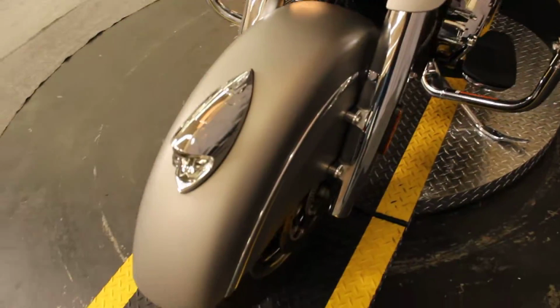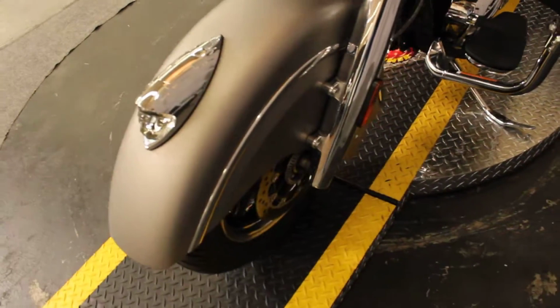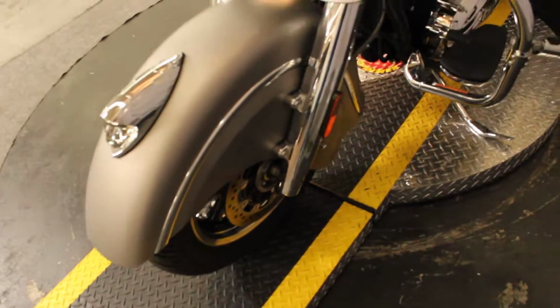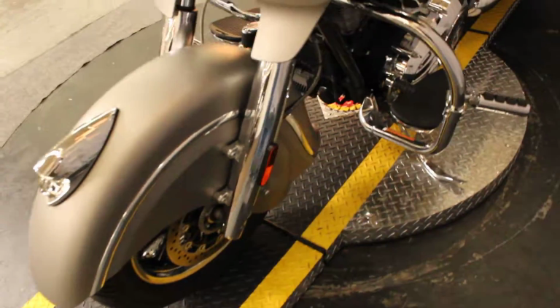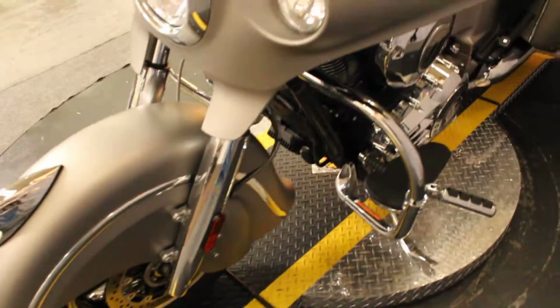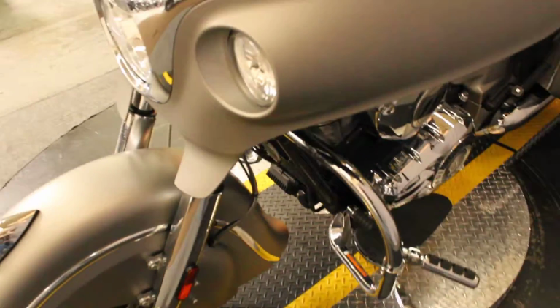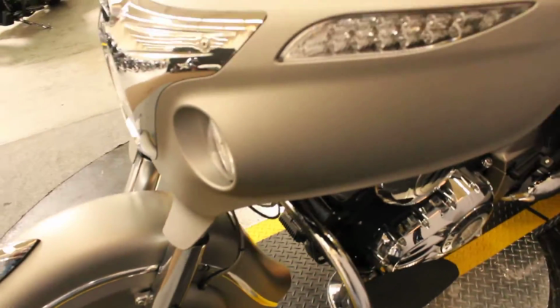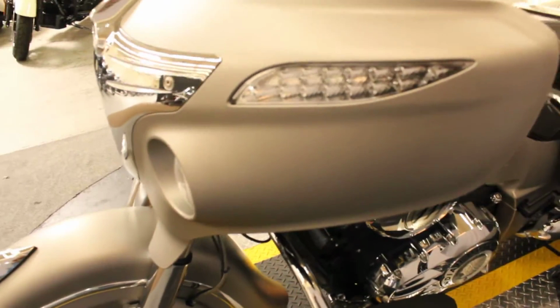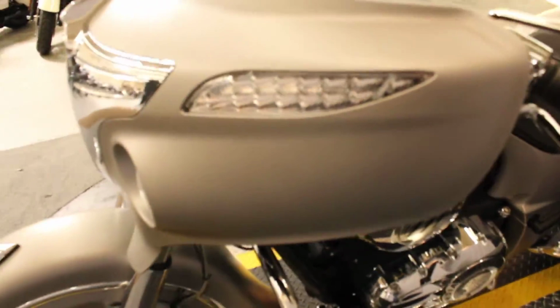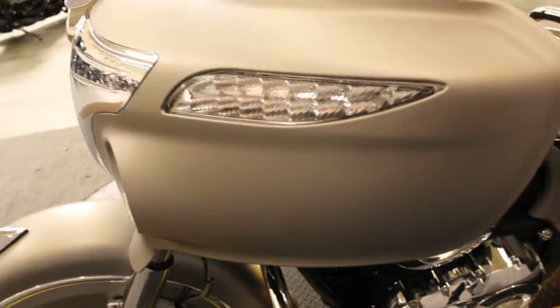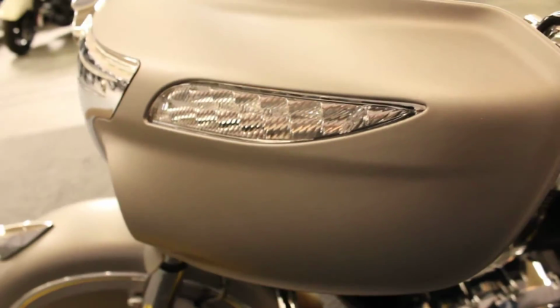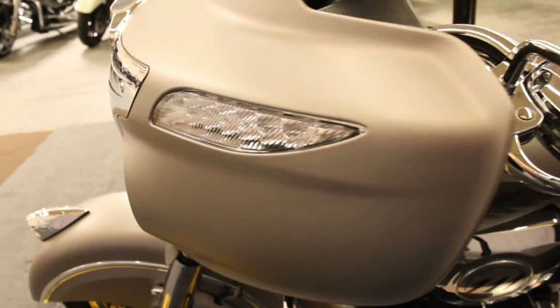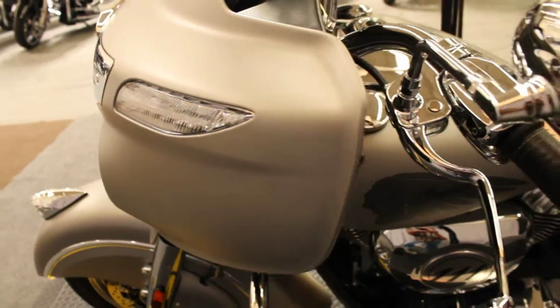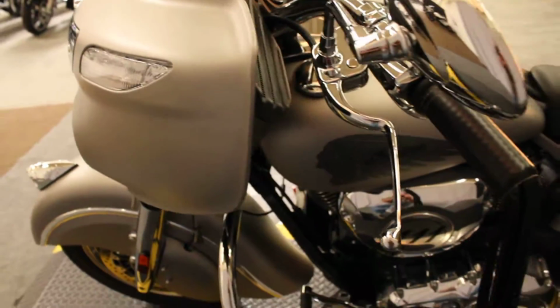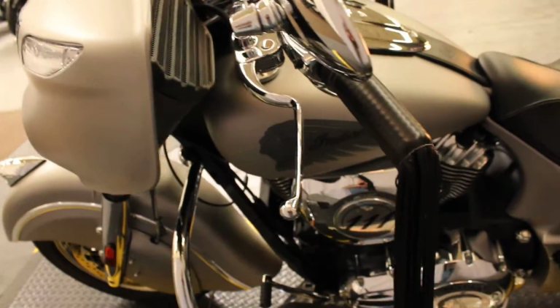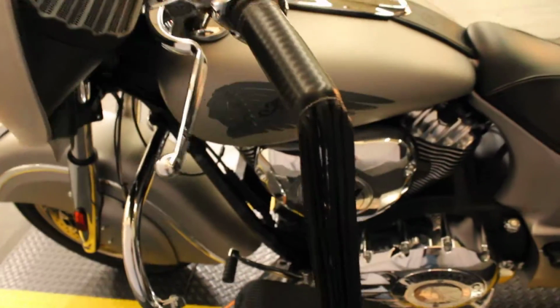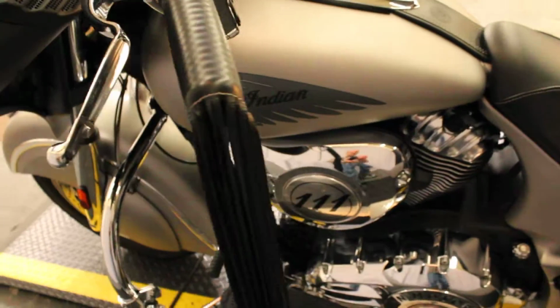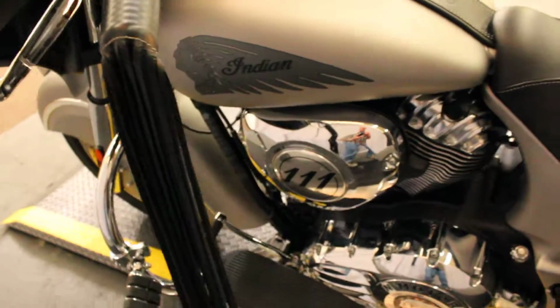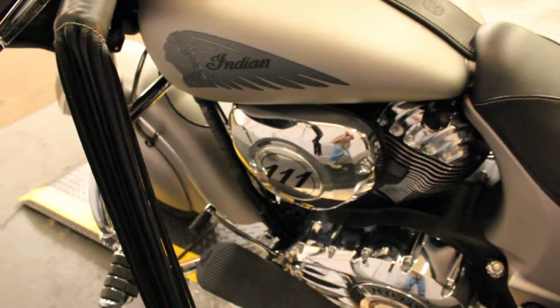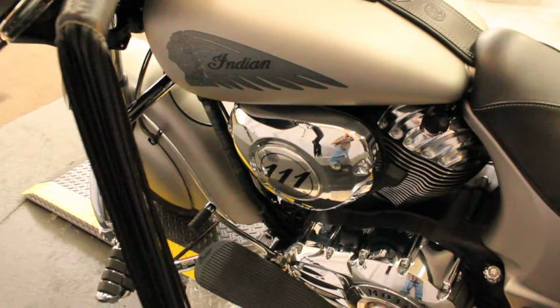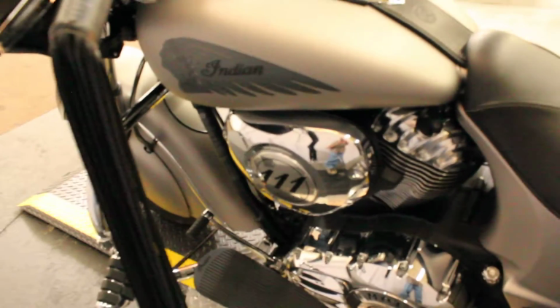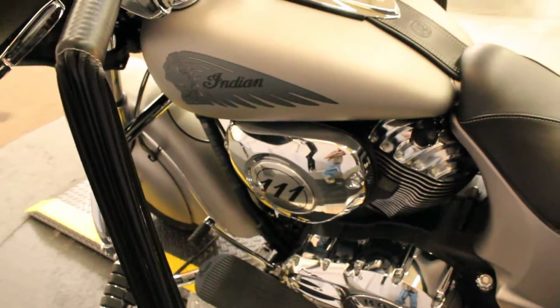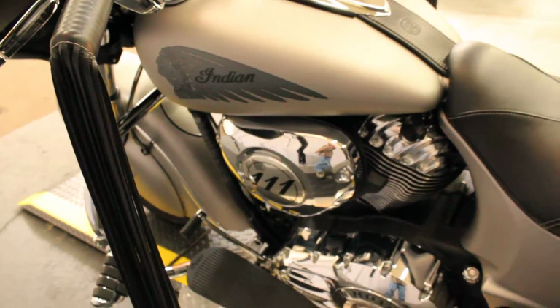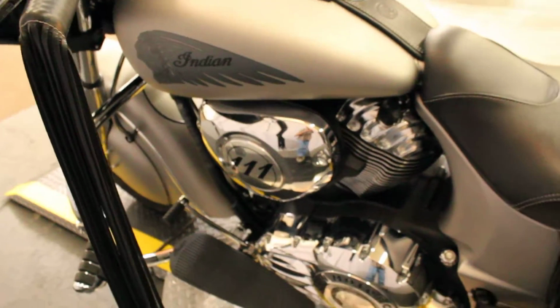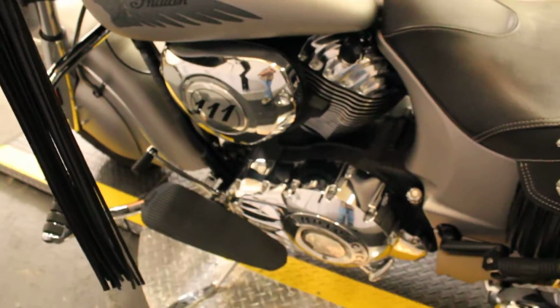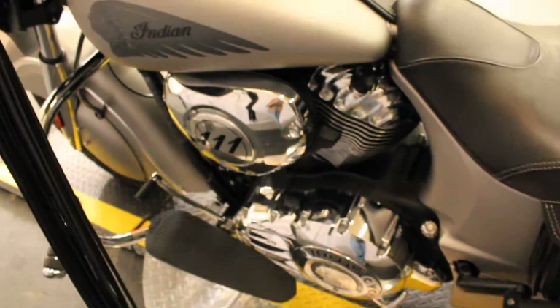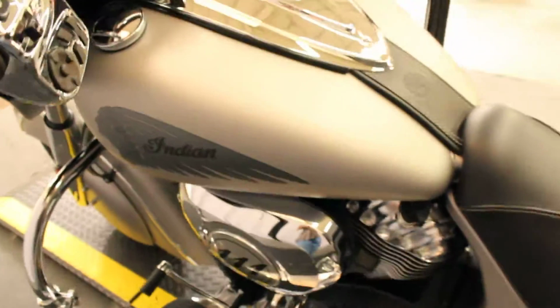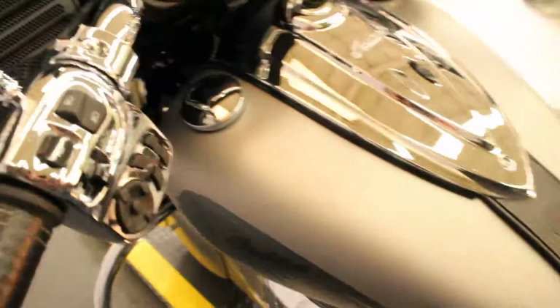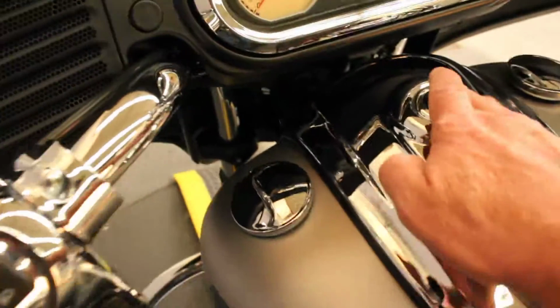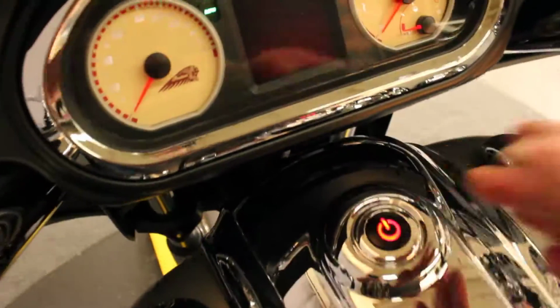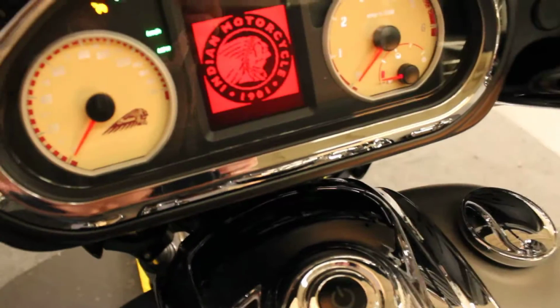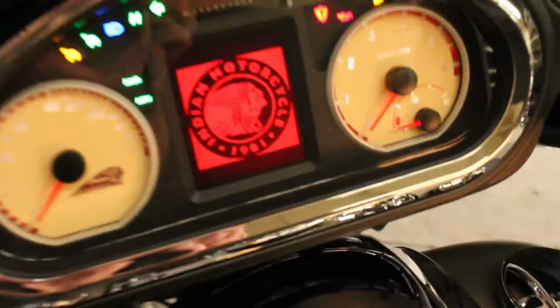Another example of that would be this 2016 Chieftain in color silver smoke. I love the way the matte finish bikes photograph in the studio — without the gloss it doesn't reflect every light in the ceiling in here.